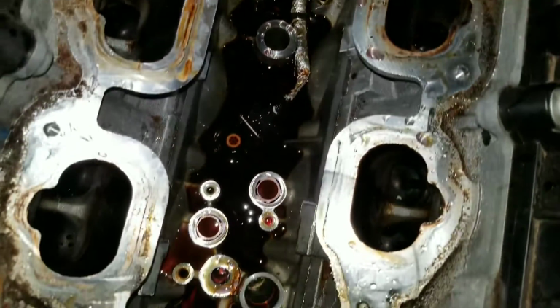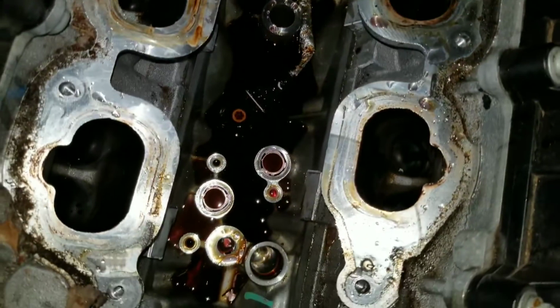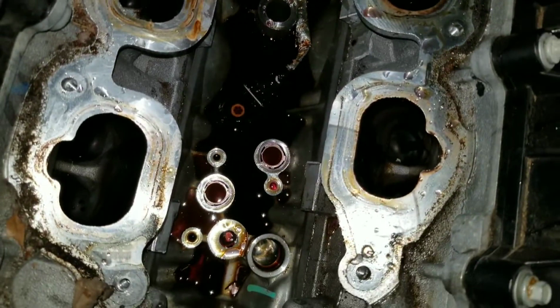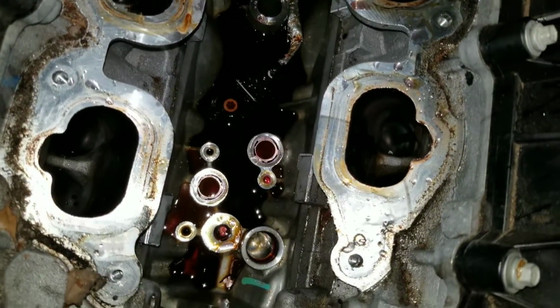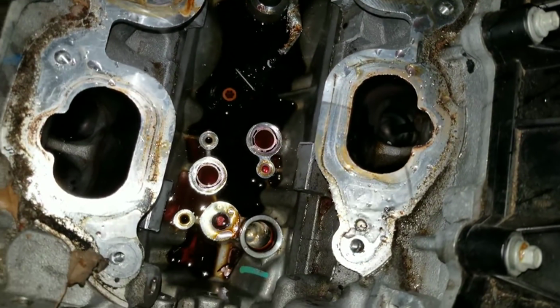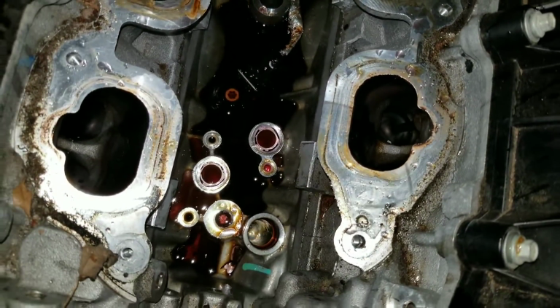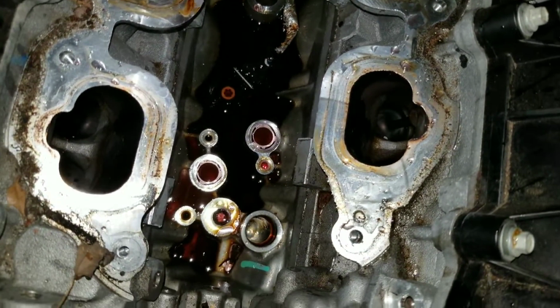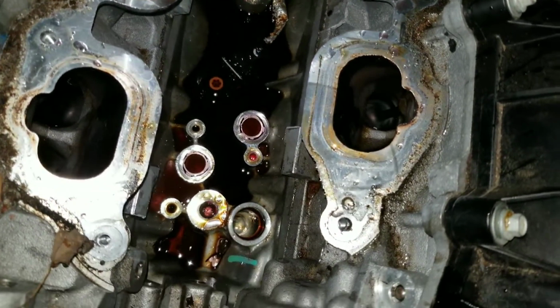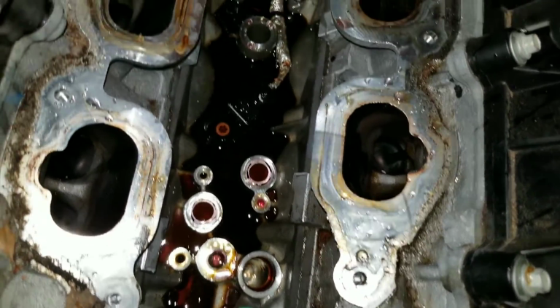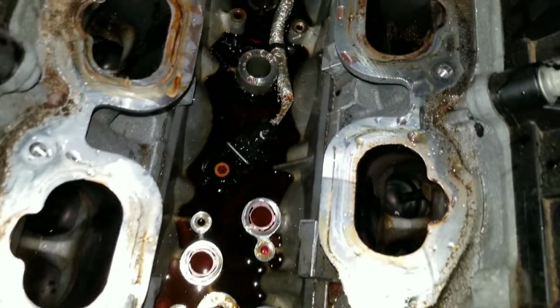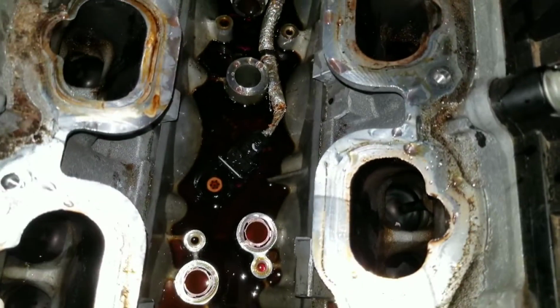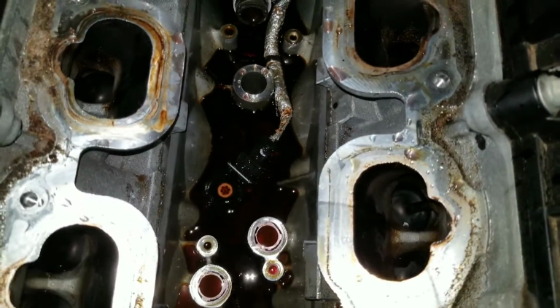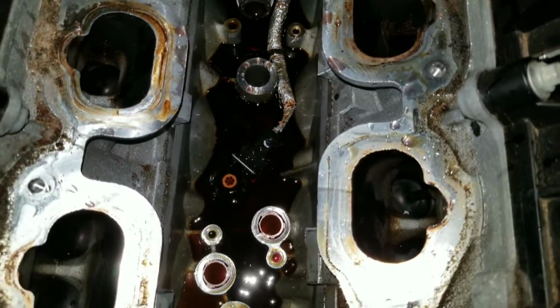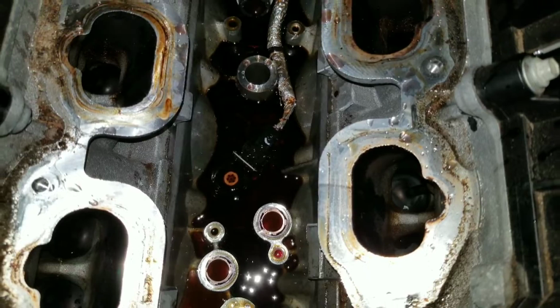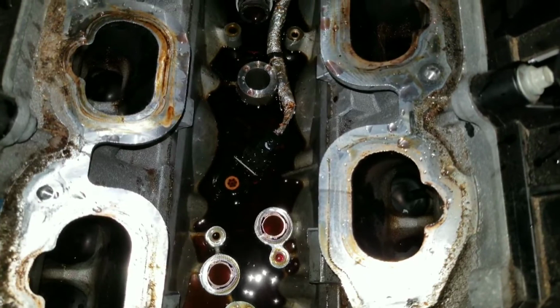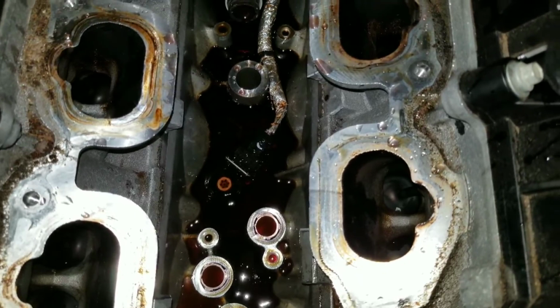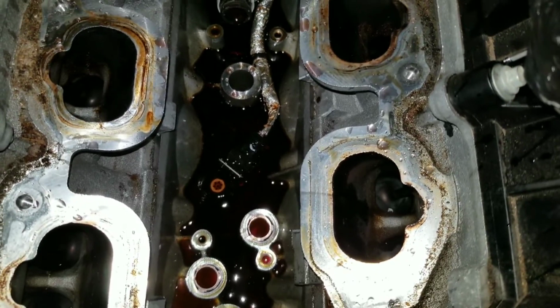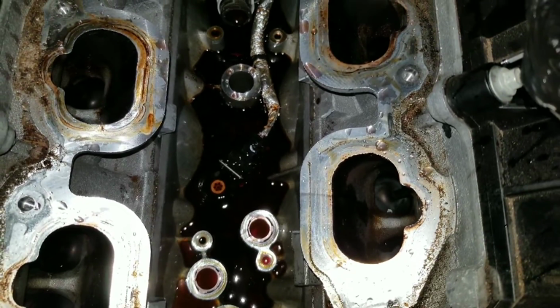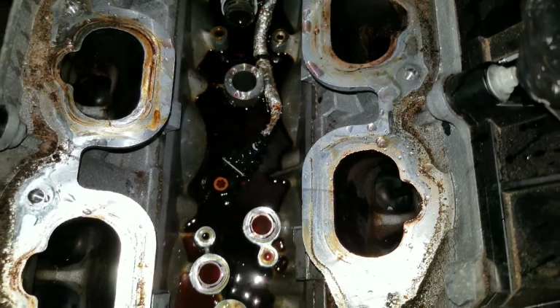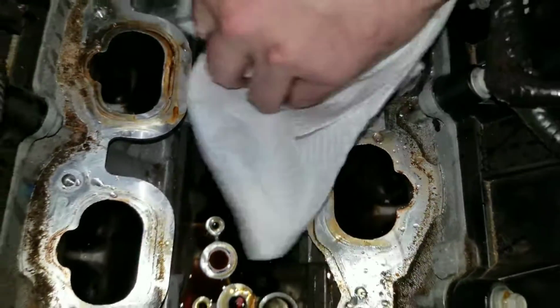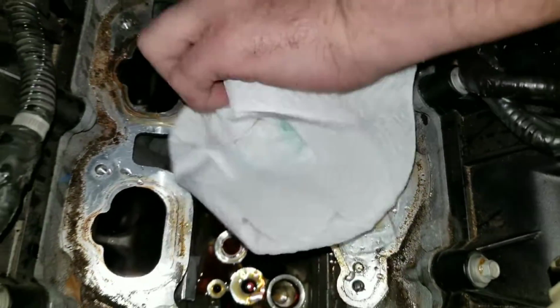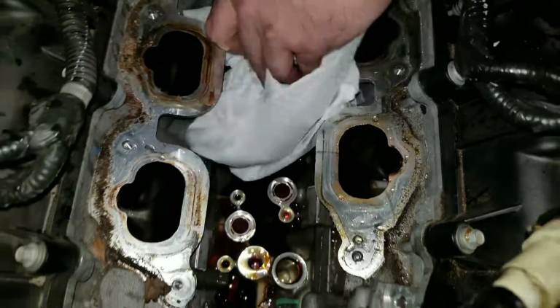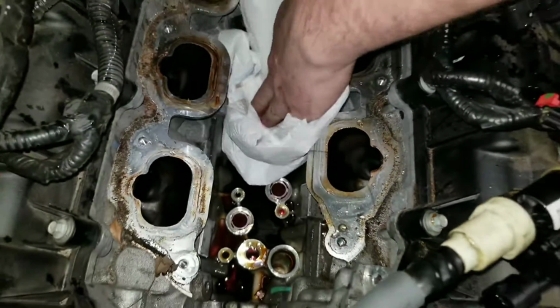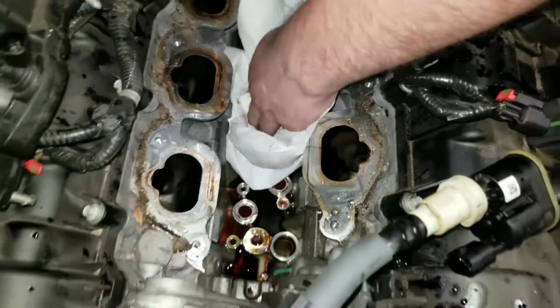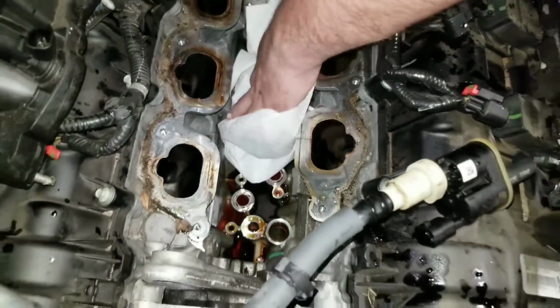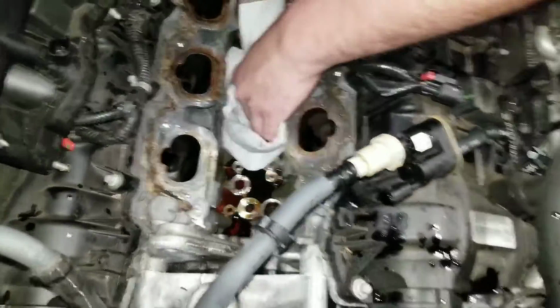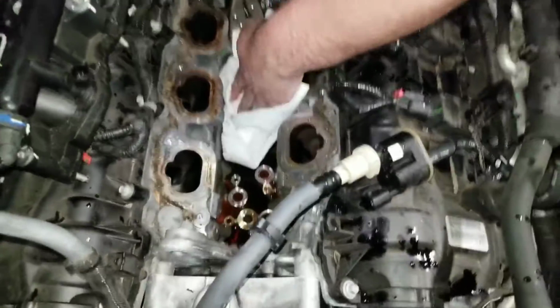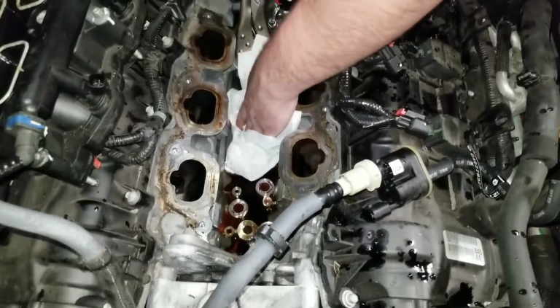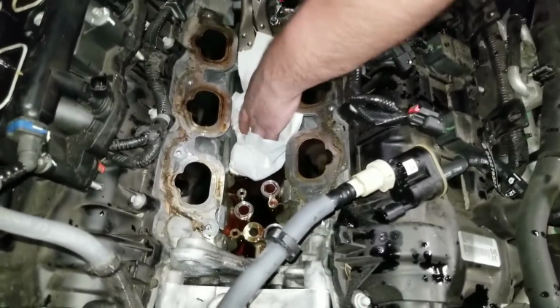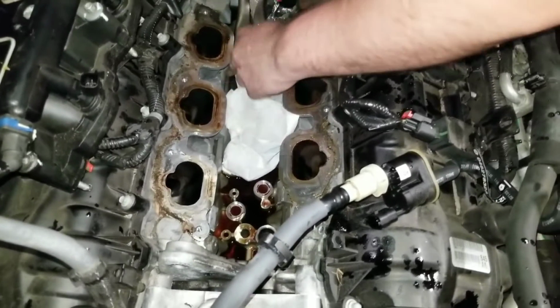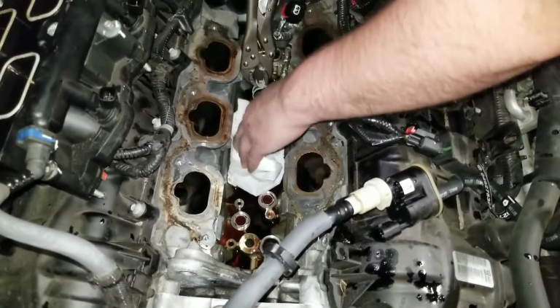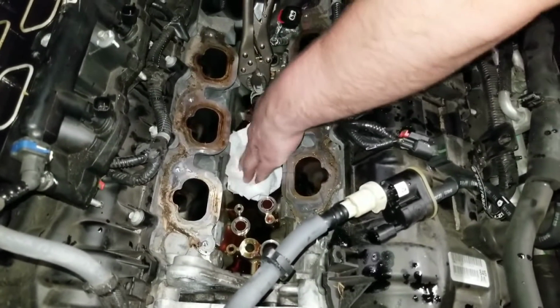See that right there? That's a knock sensor — it's a mess. It probably doesn't need to get wet, but it's fine.